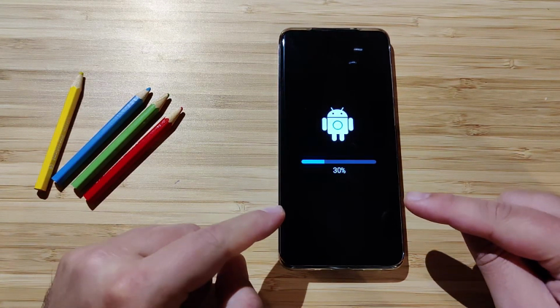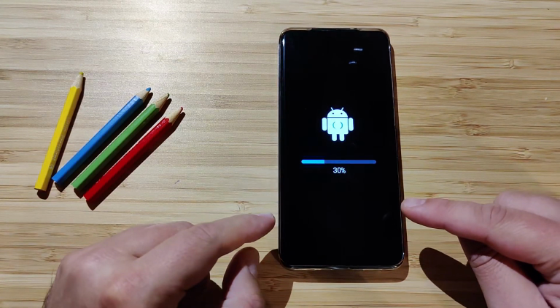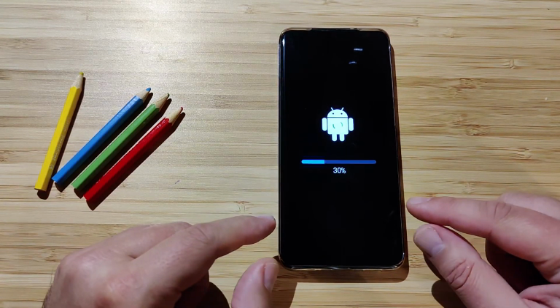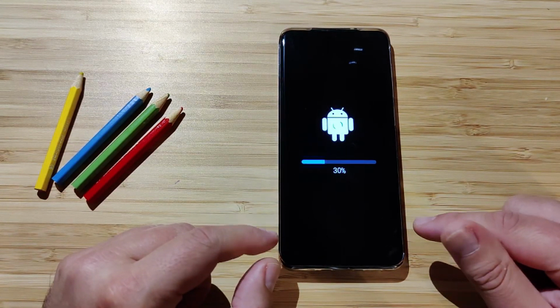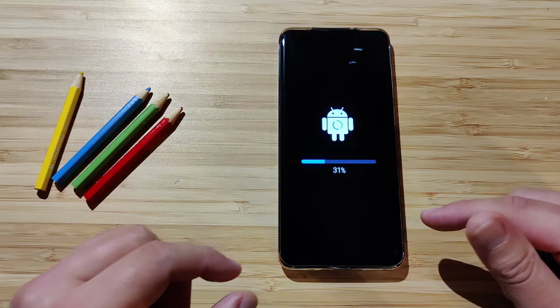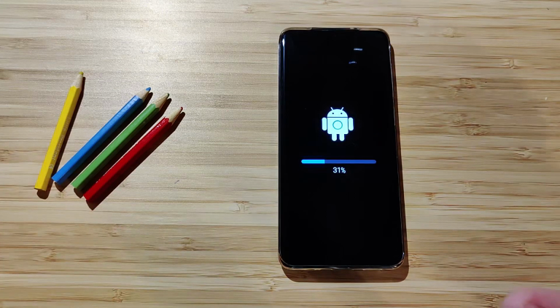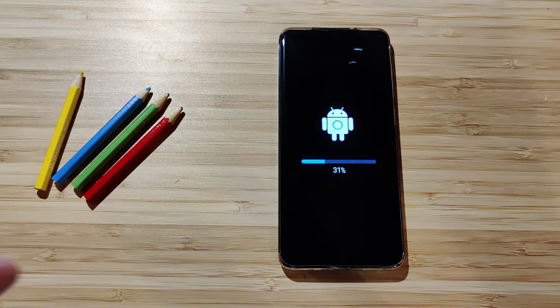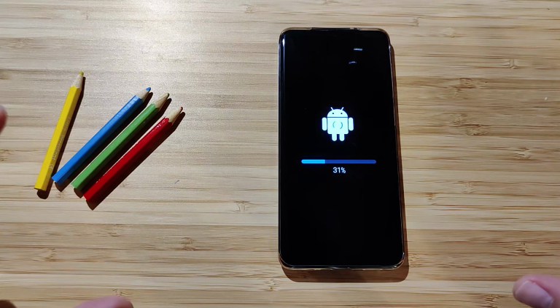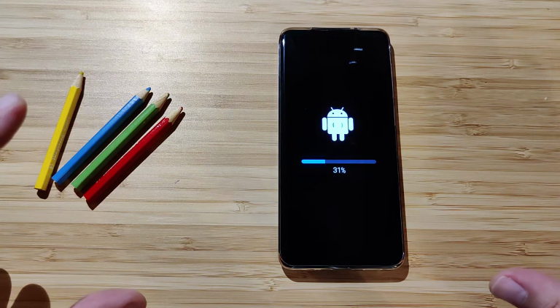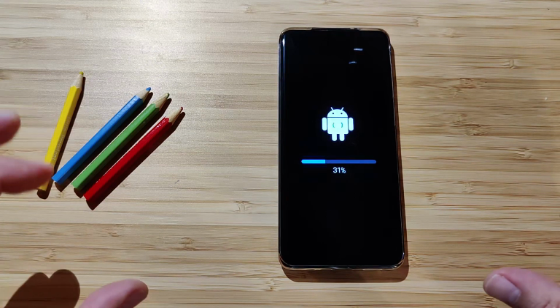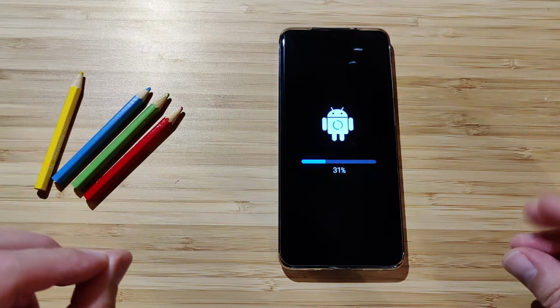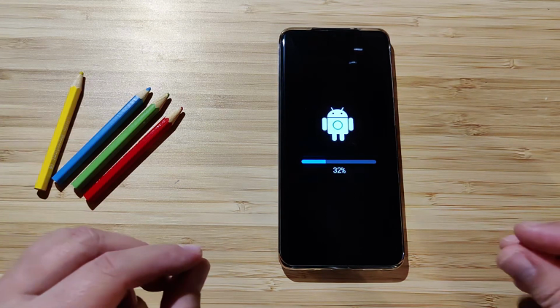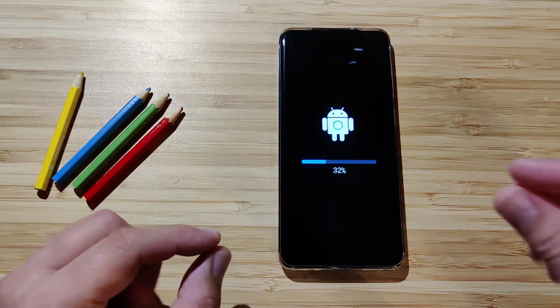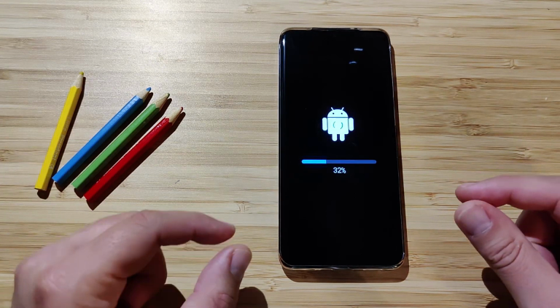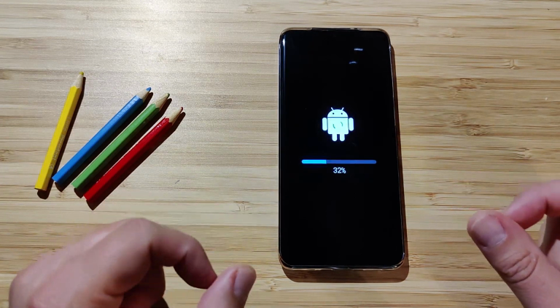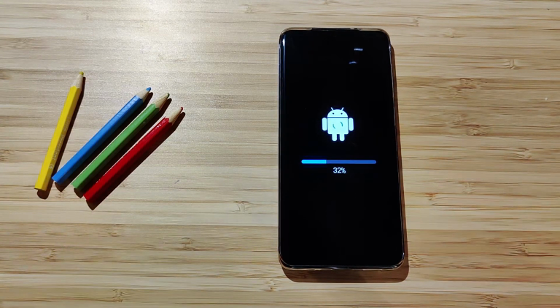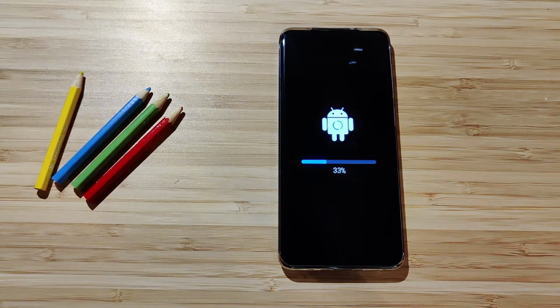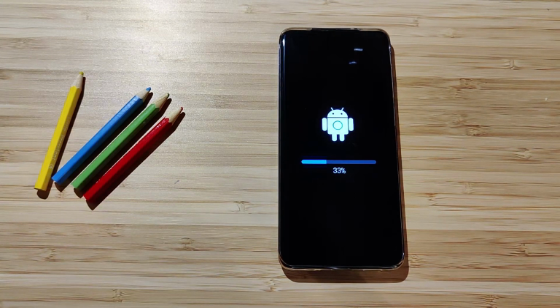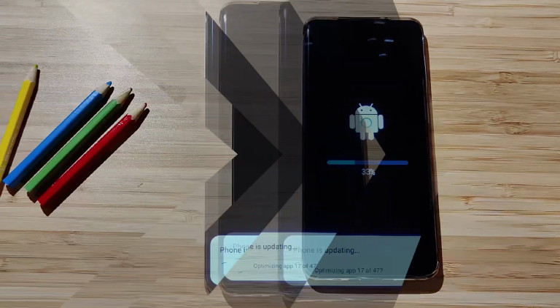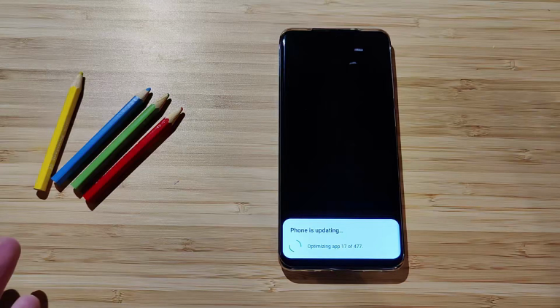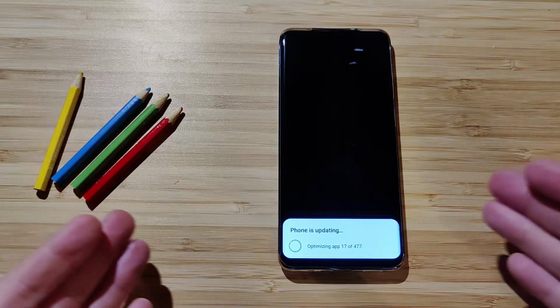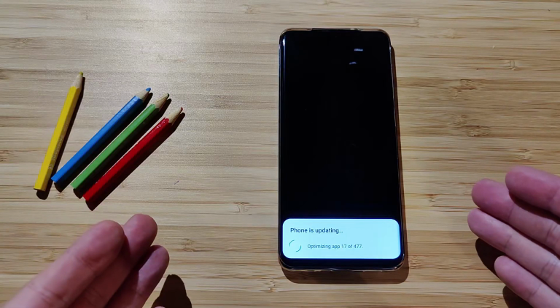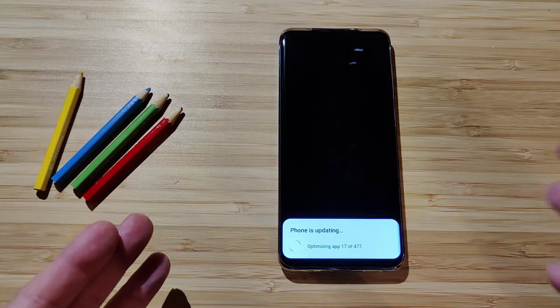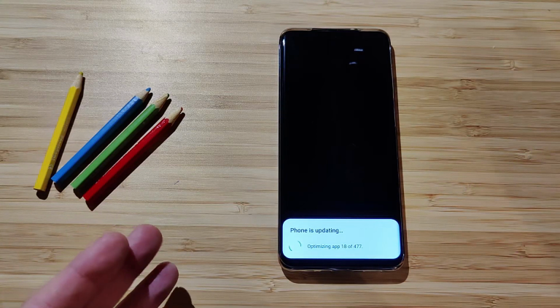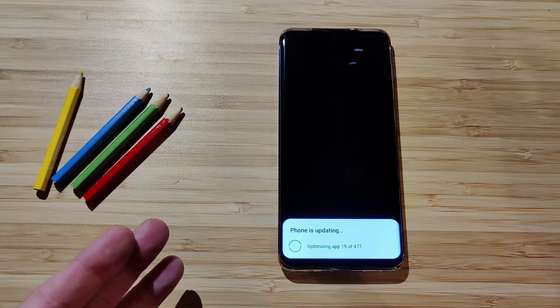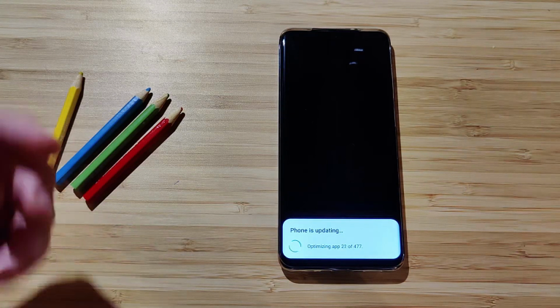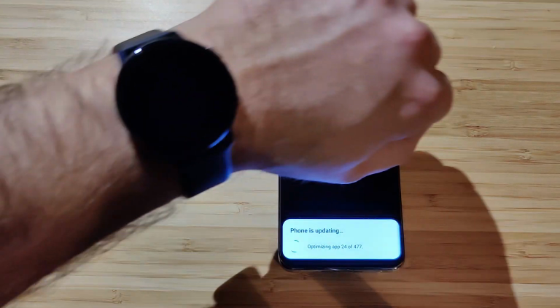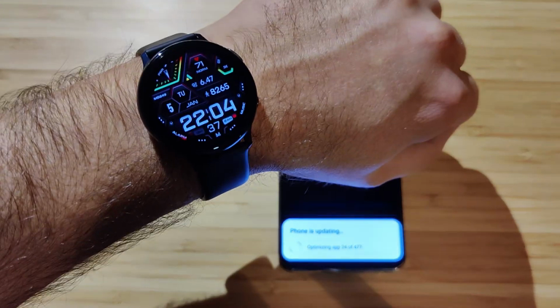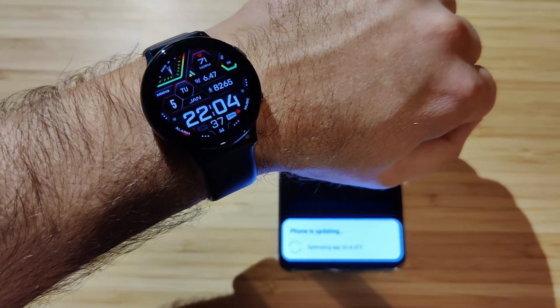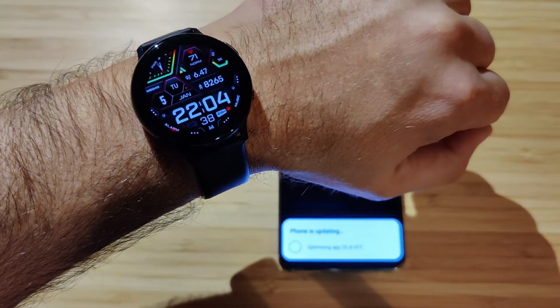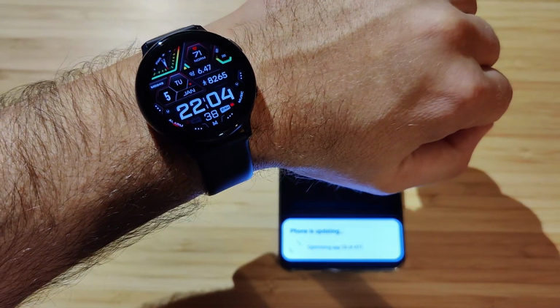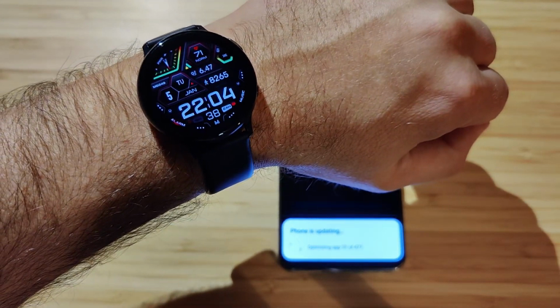Let's wait for this to finish and see what's new, hopefully including the latest security patch. I've already installed the latest update. The local time is 10:04, and there's something important I want to draw your attention to.